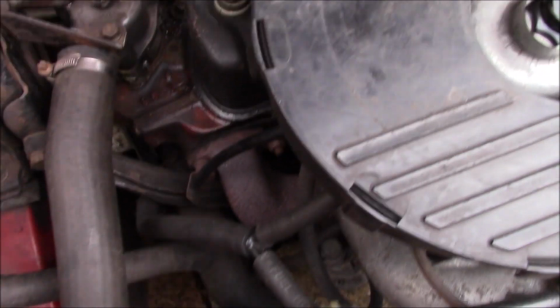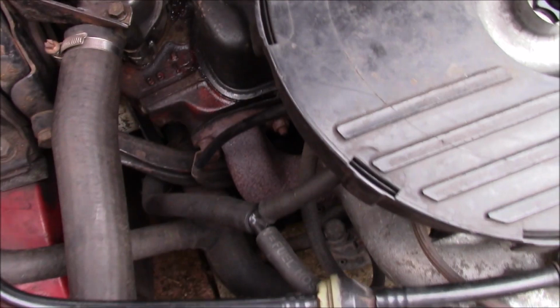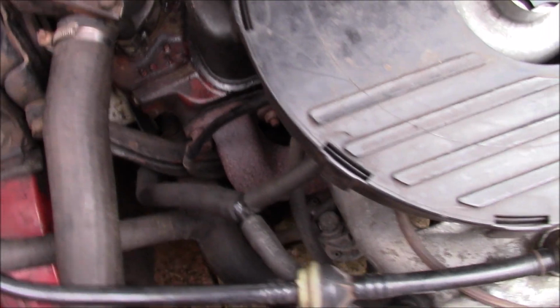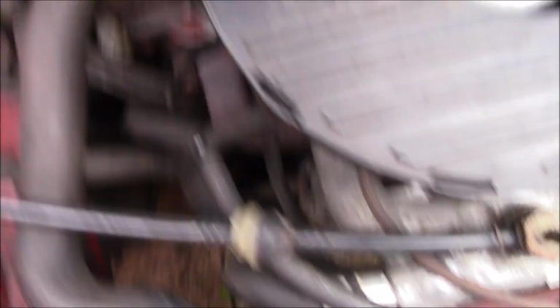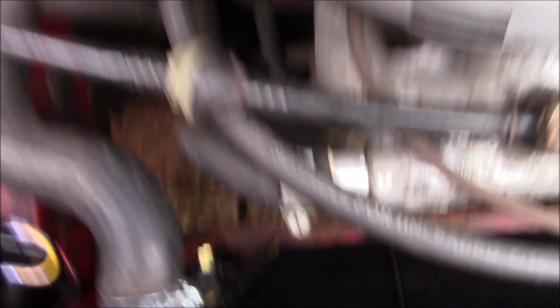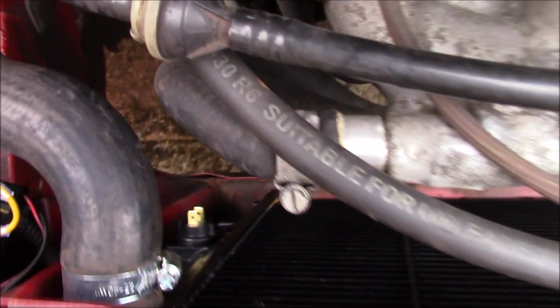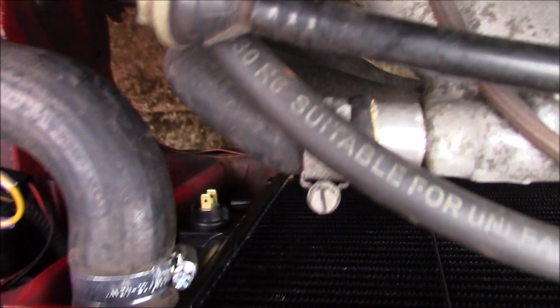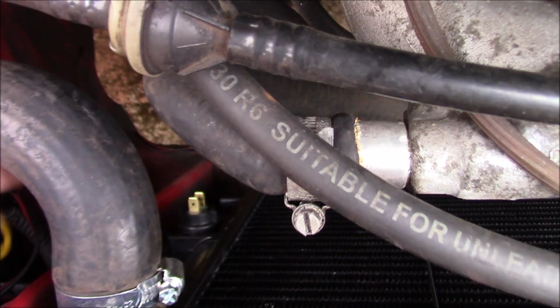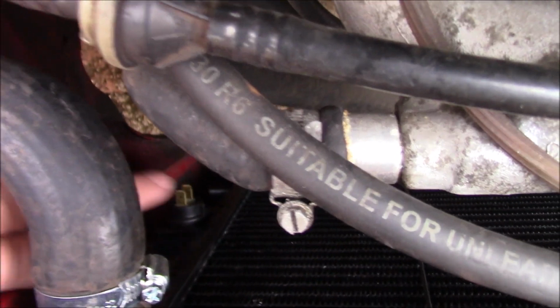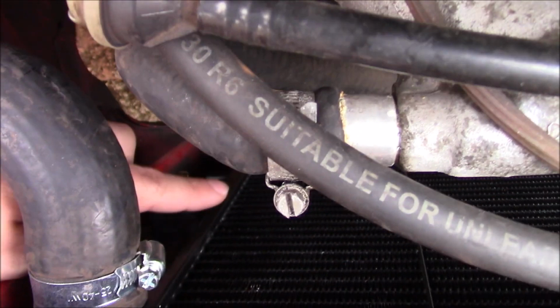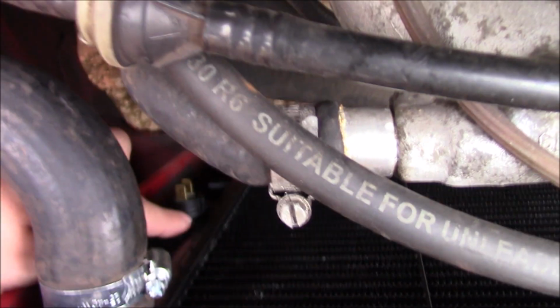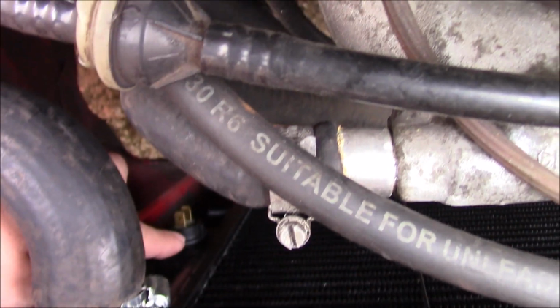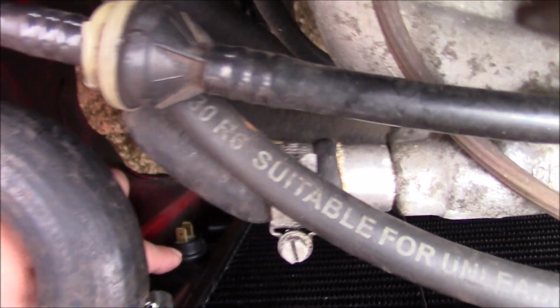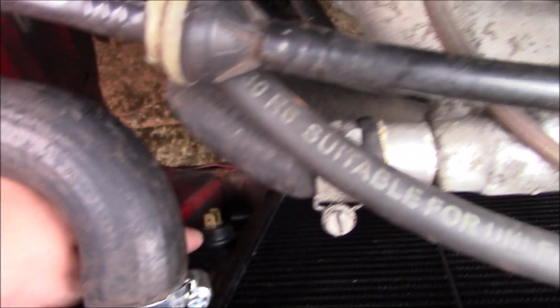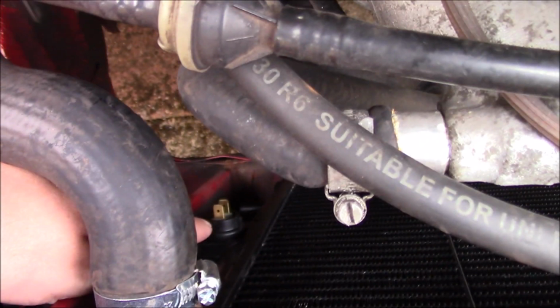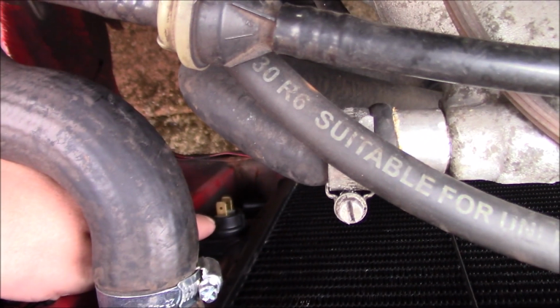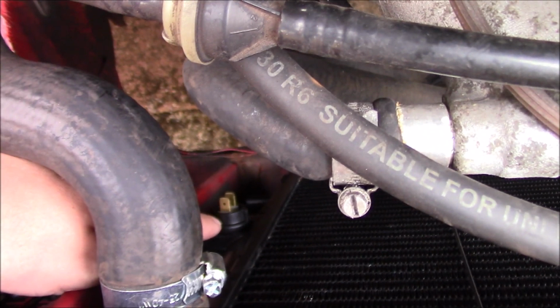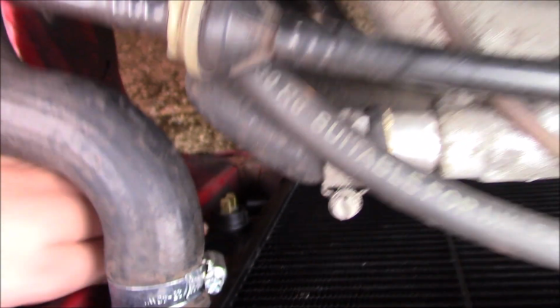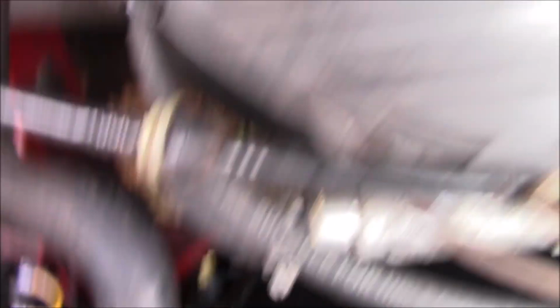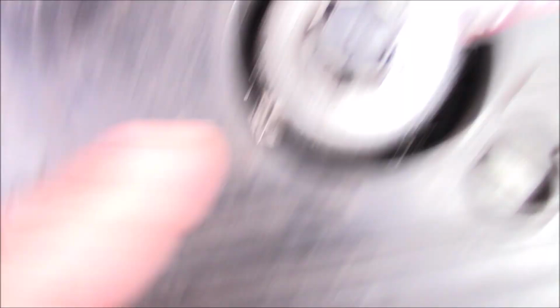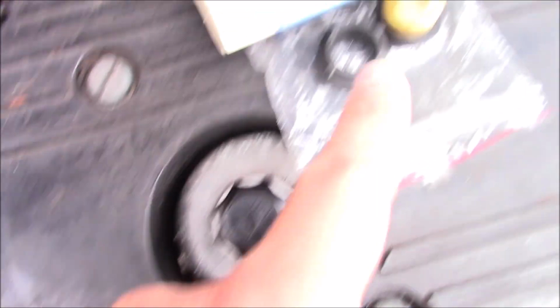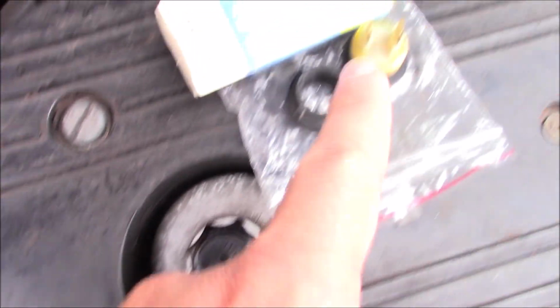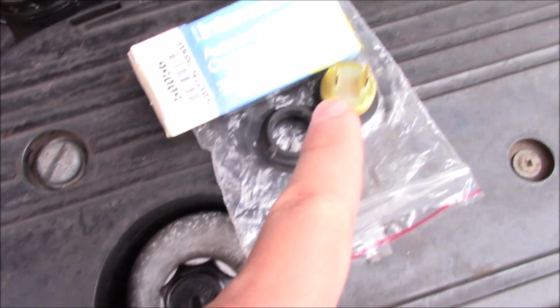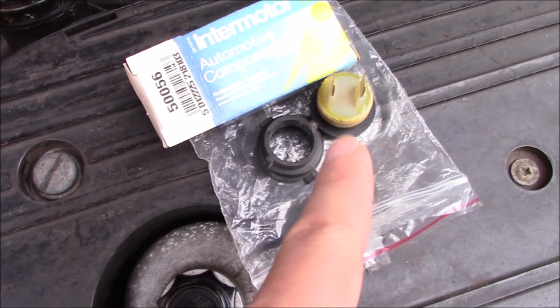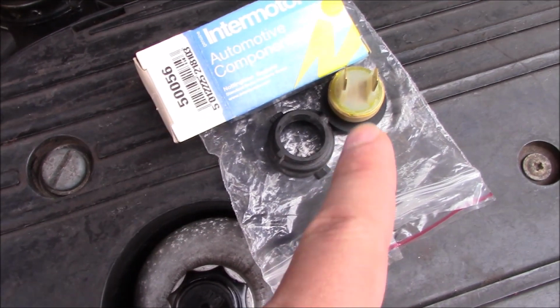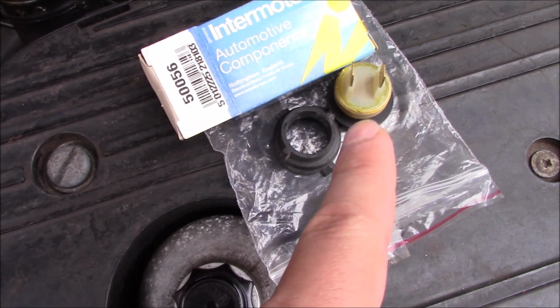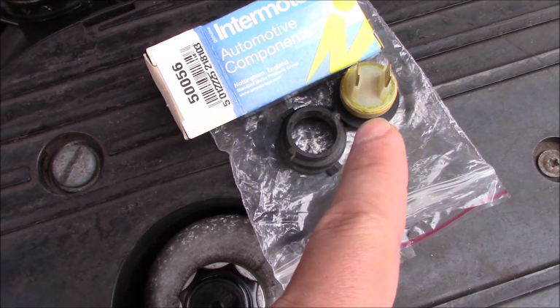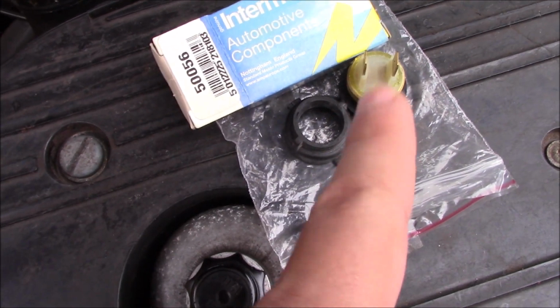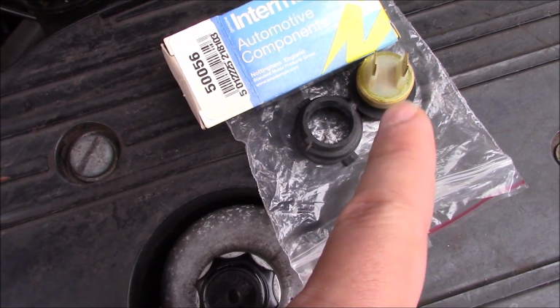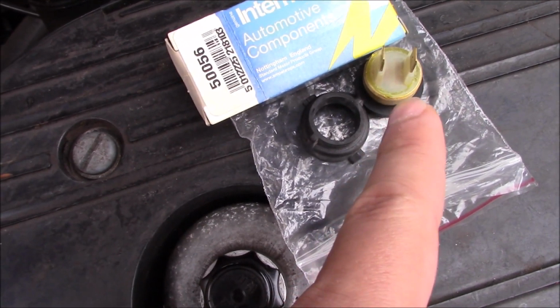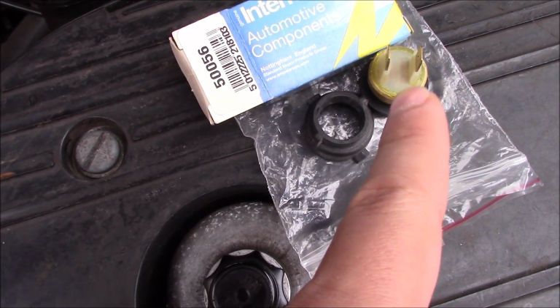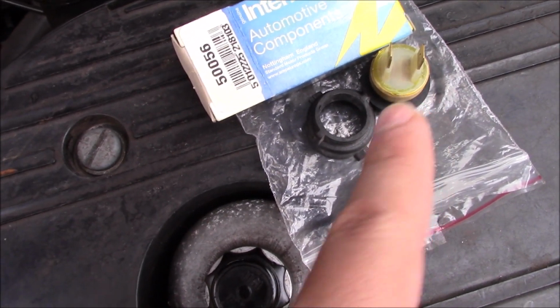To do that, you very quickly pull the old one out and very quickly shove the new one in, and you don't lose very much coolant.